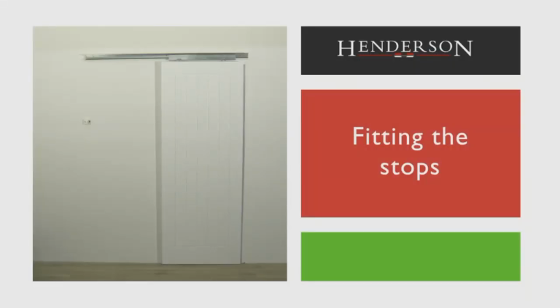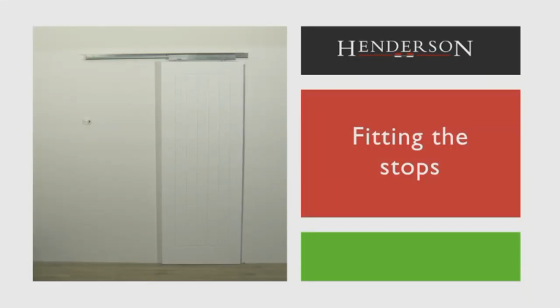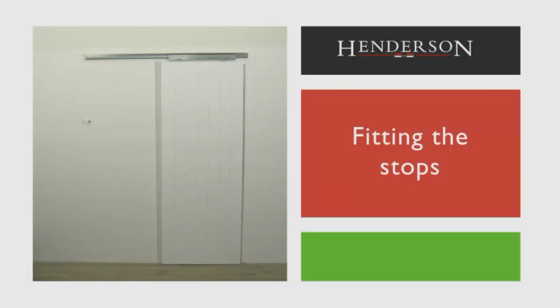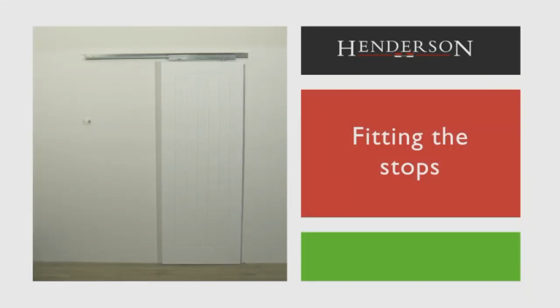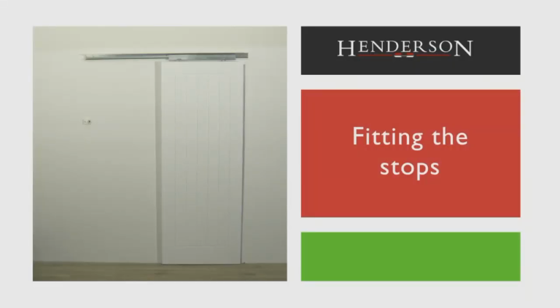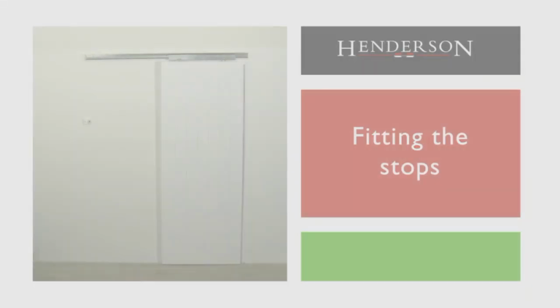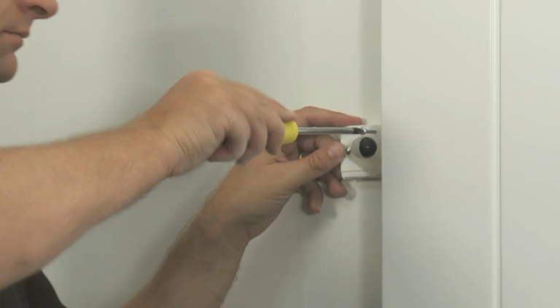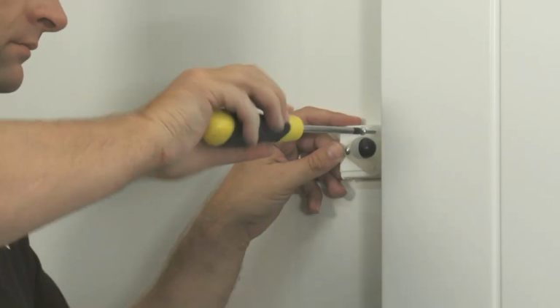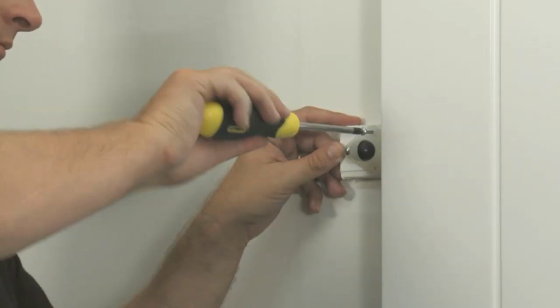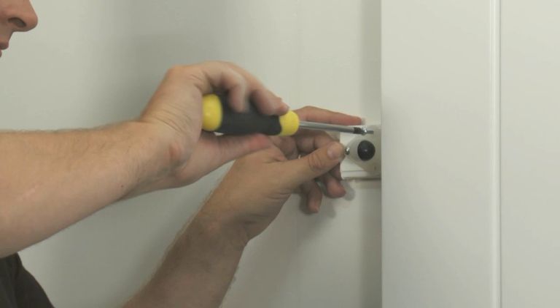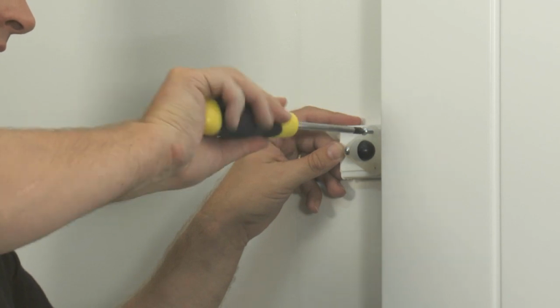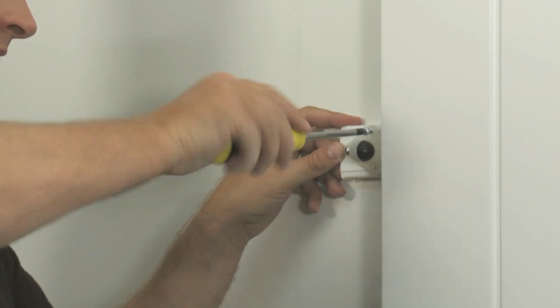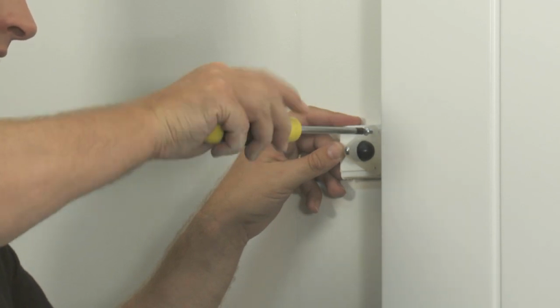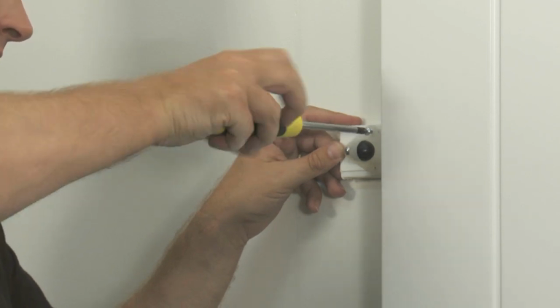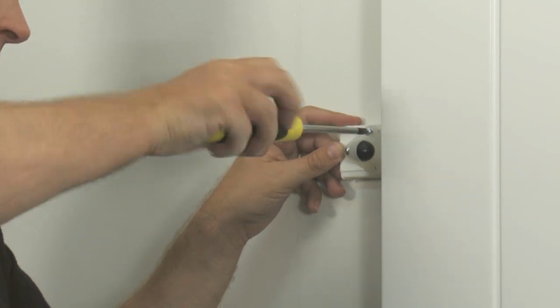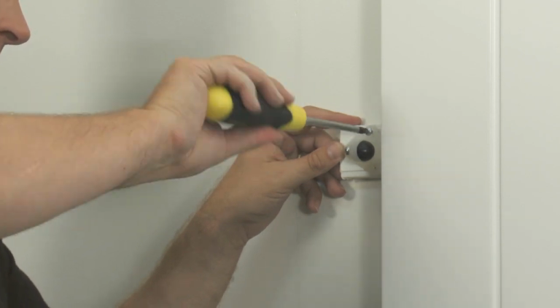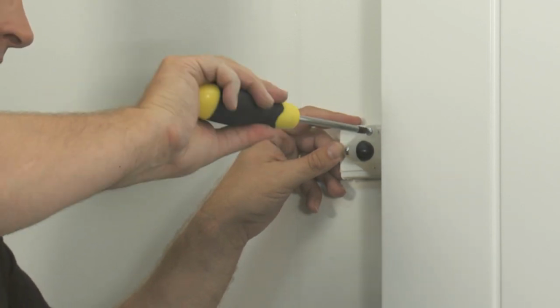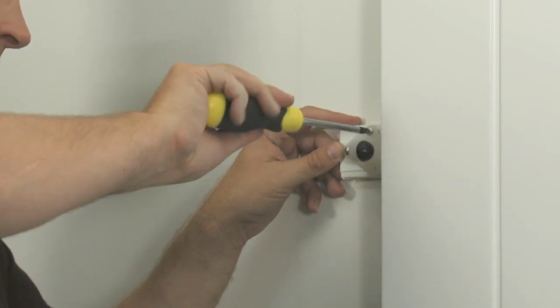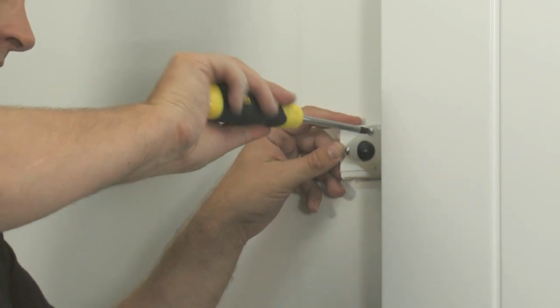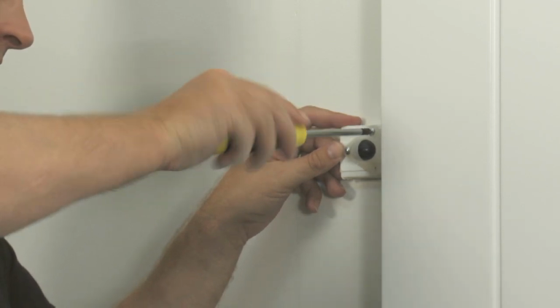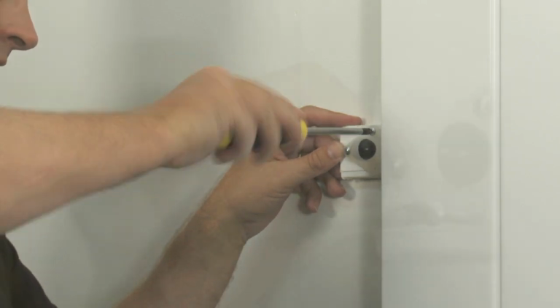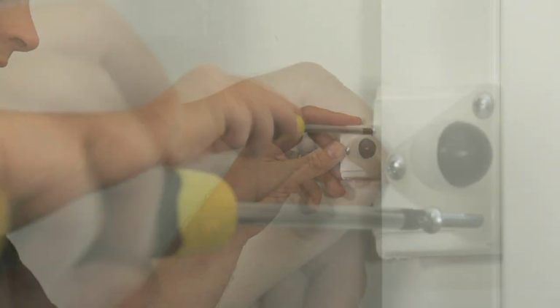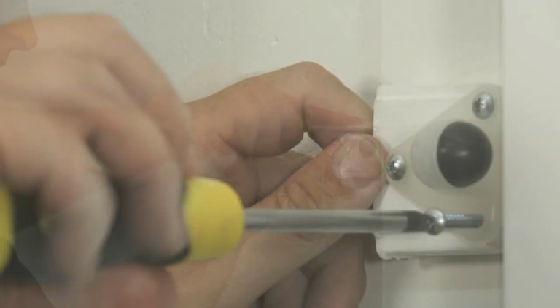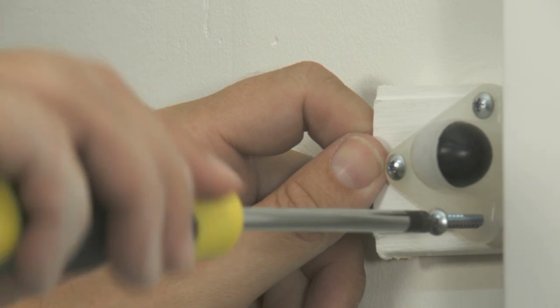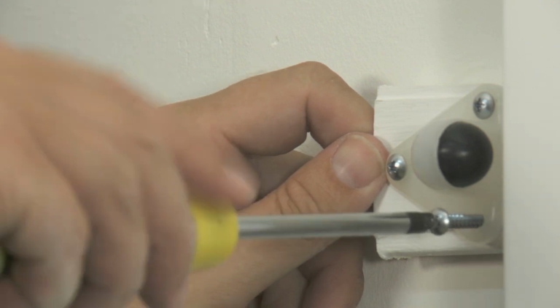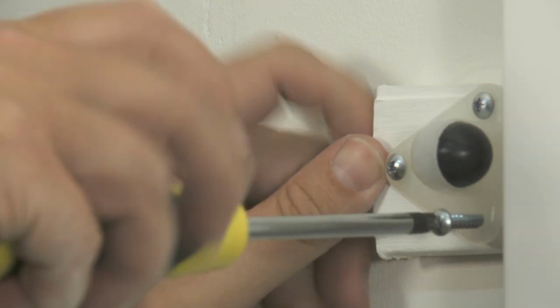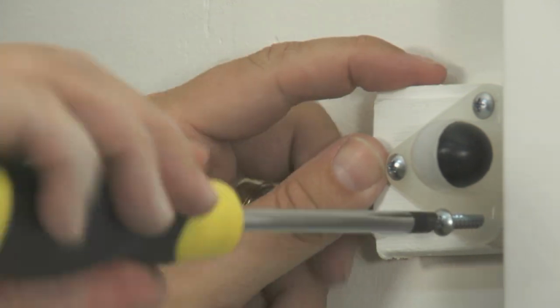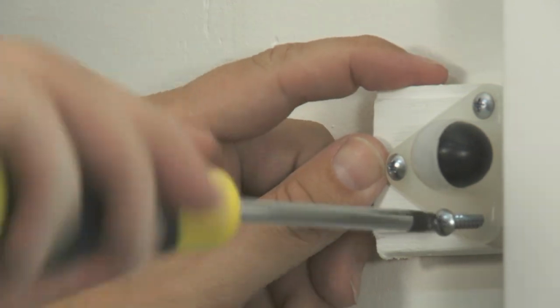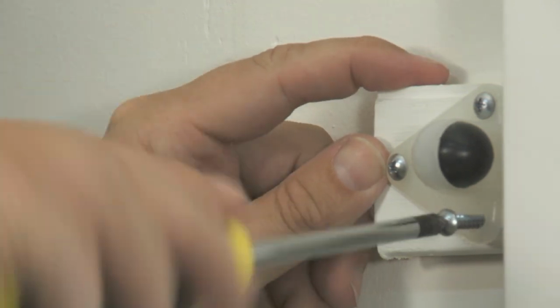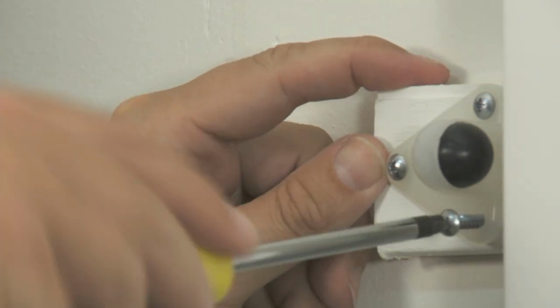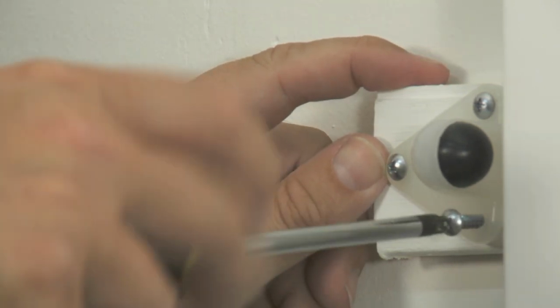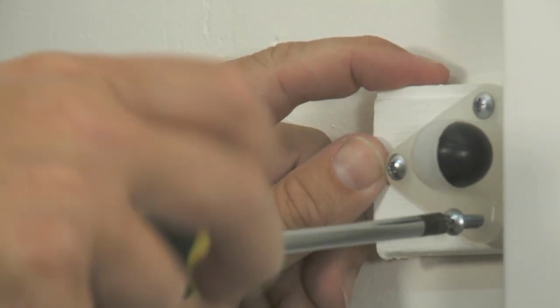Fitting the stops. Now we need to attach the stops so that the door doesn't run out of the track in operation. Locate a suitable position on the wall for the stops and fix them into place.